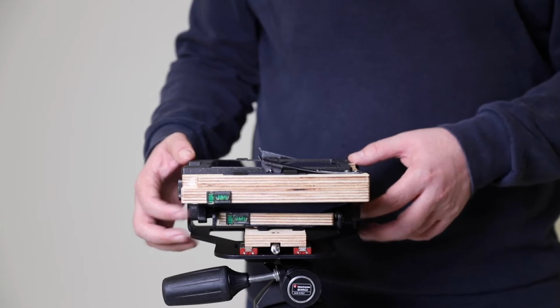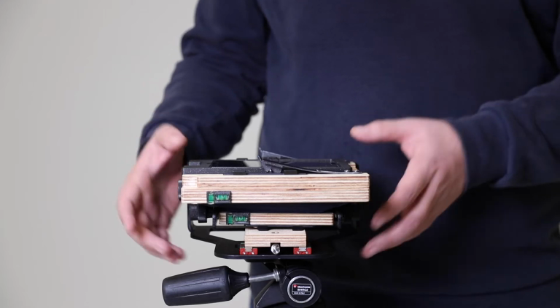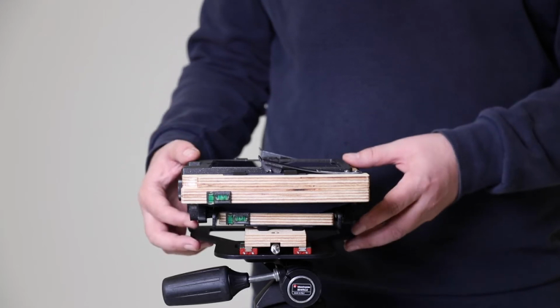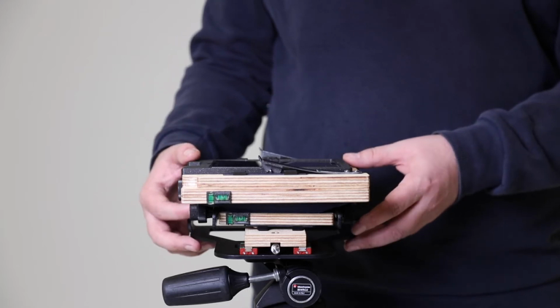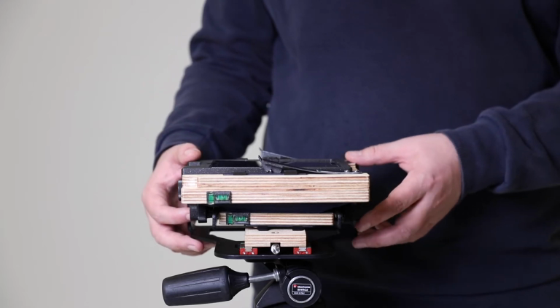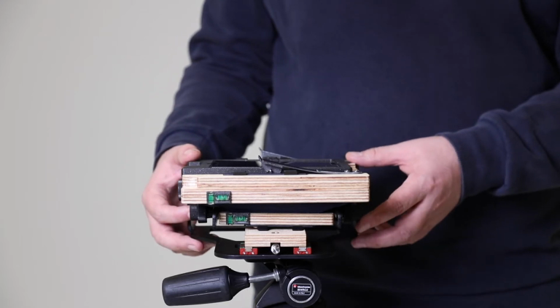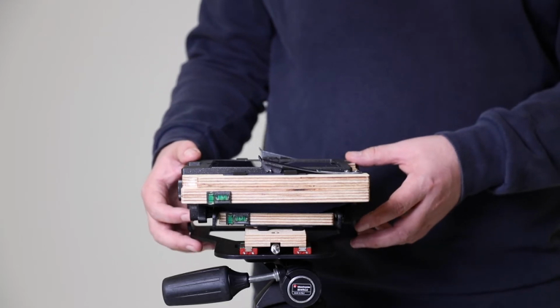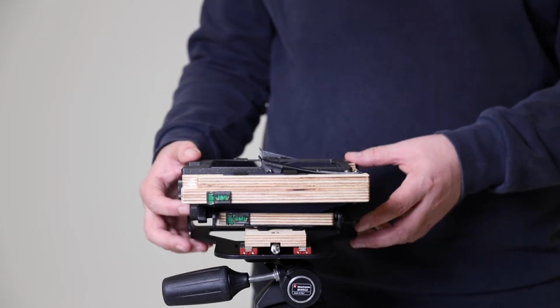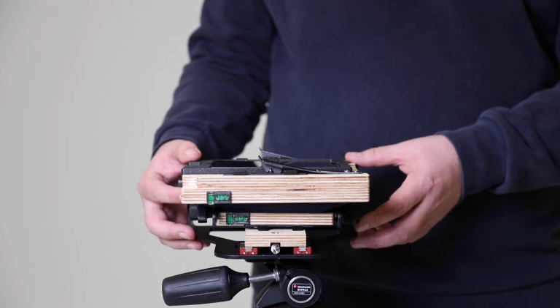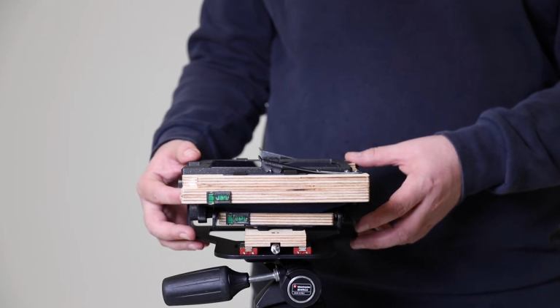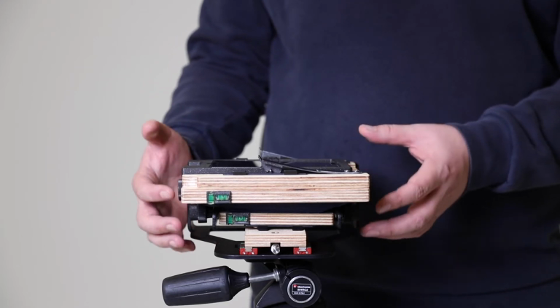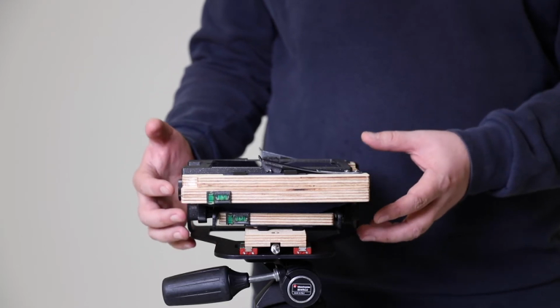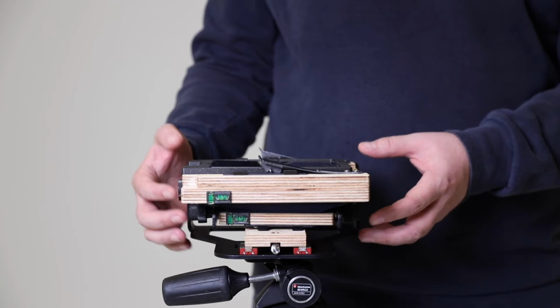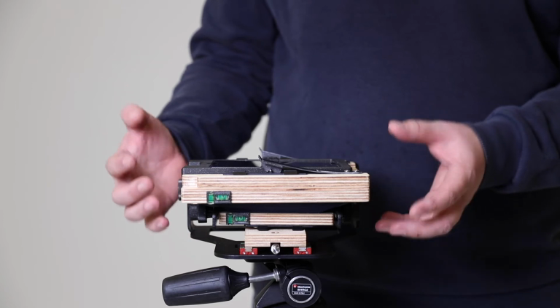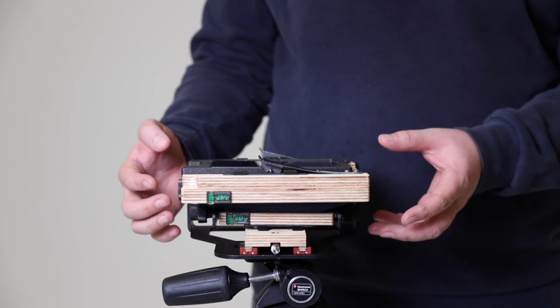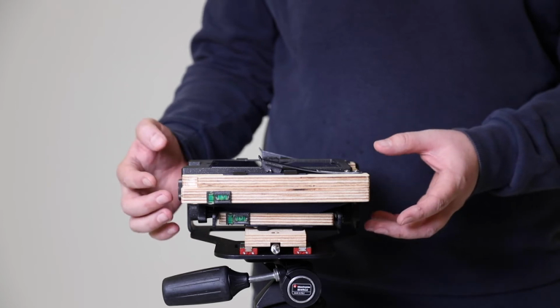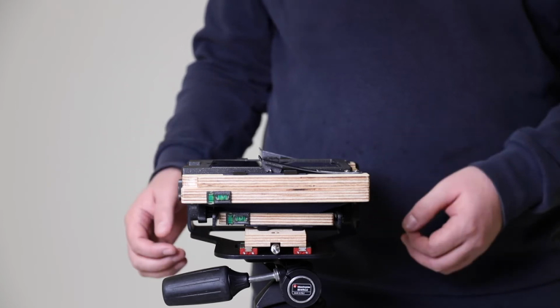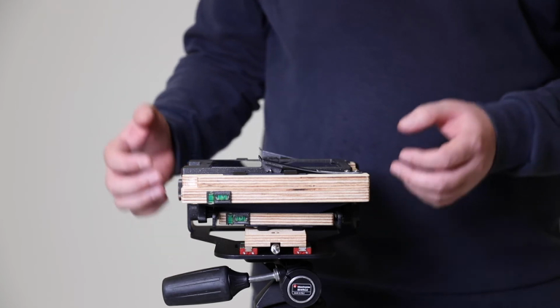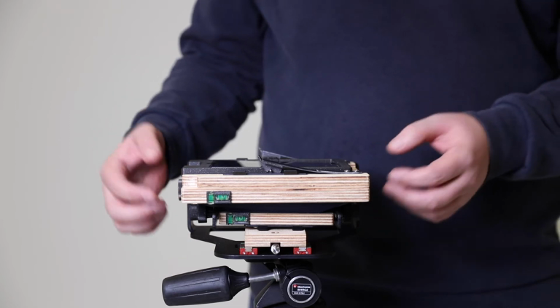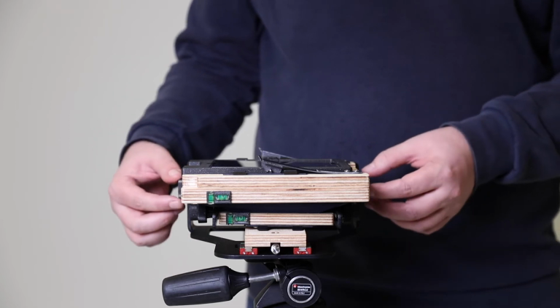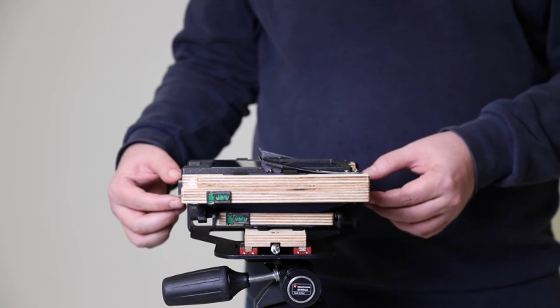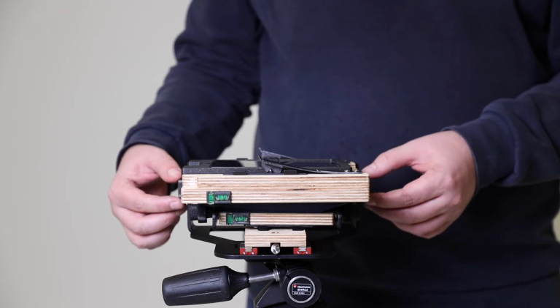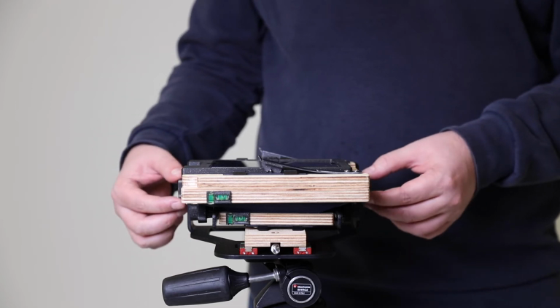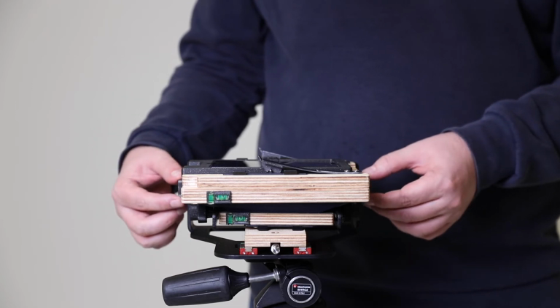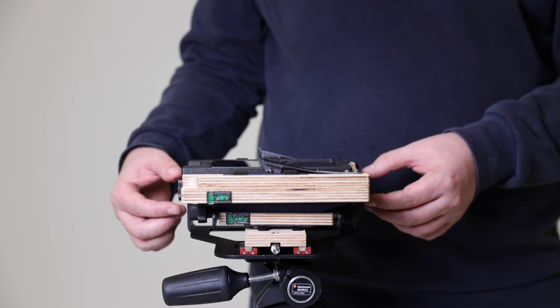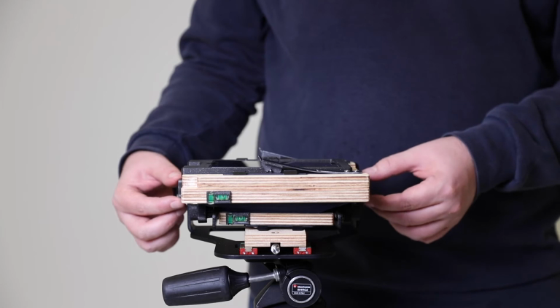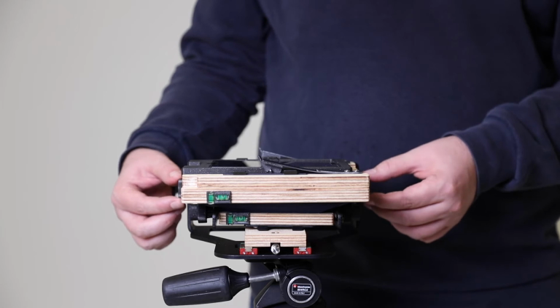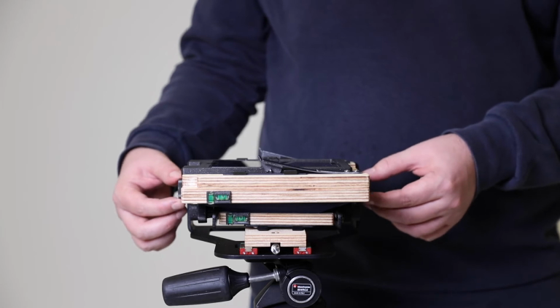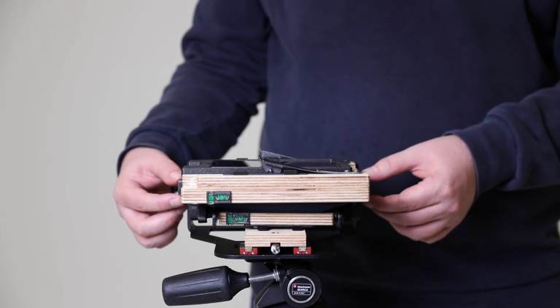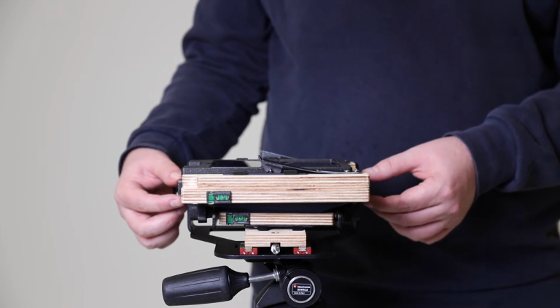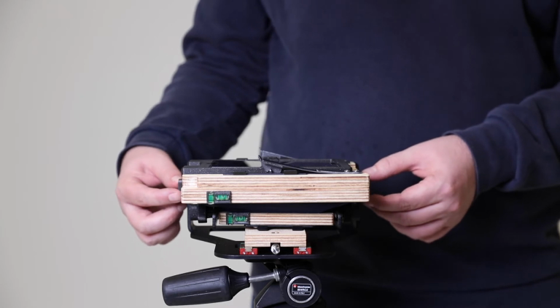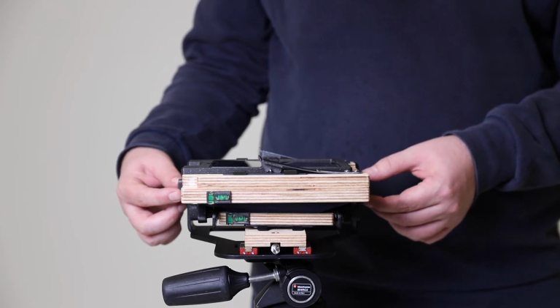Now we've got our camera attached to the tripod, we just need to fold it out and get it set up ready for use. Before we do any unfolding of the camera, I'm just going to draw your attention to the thumb screws at the back here.